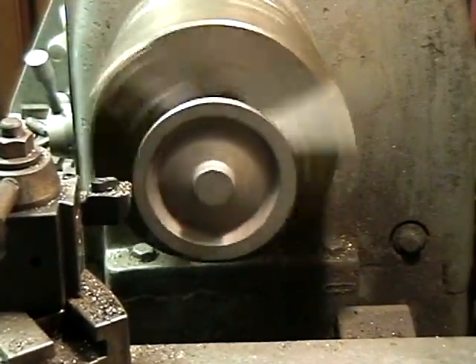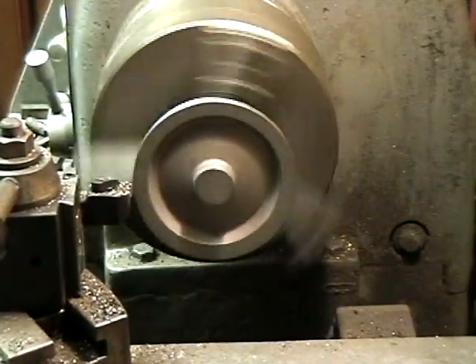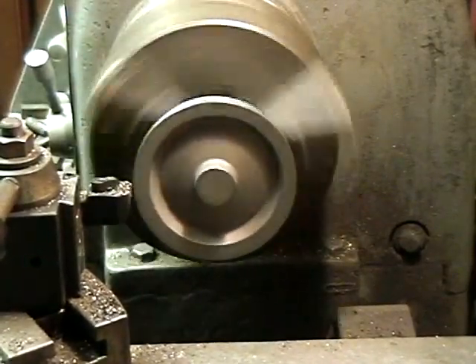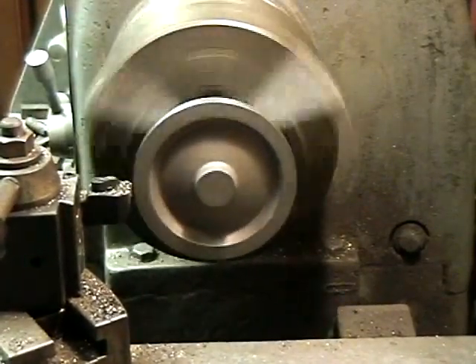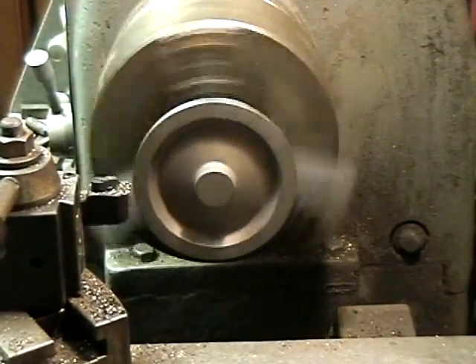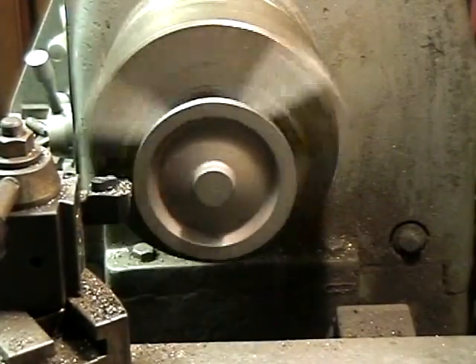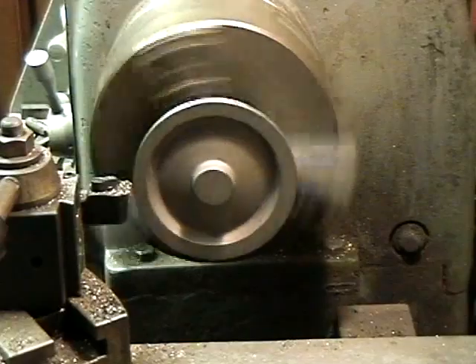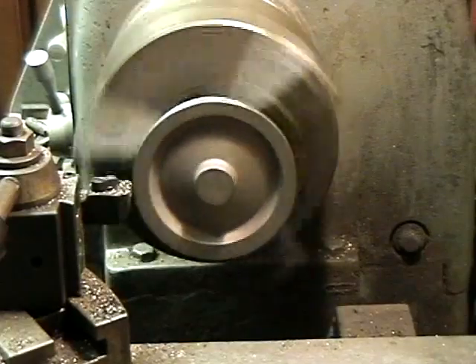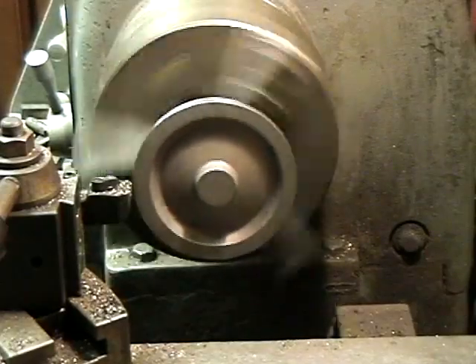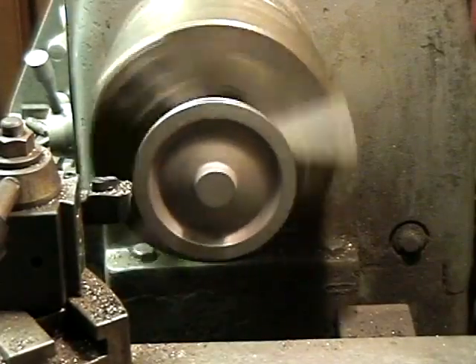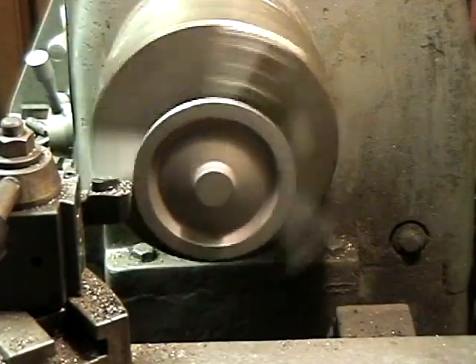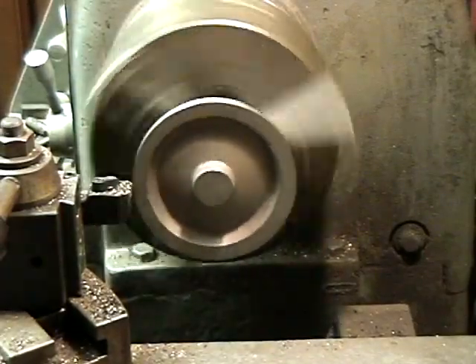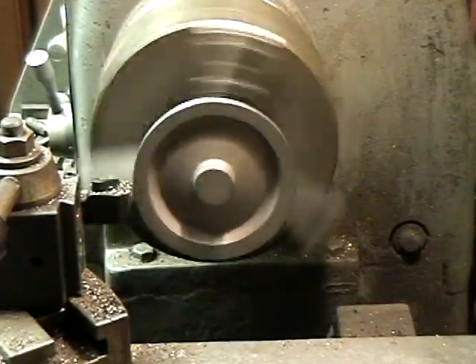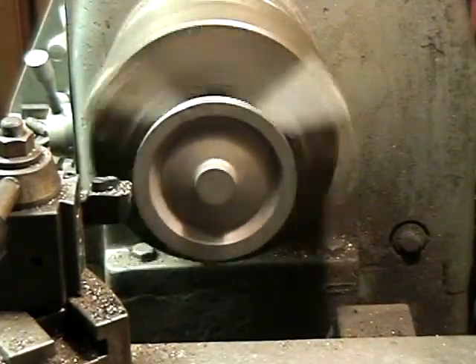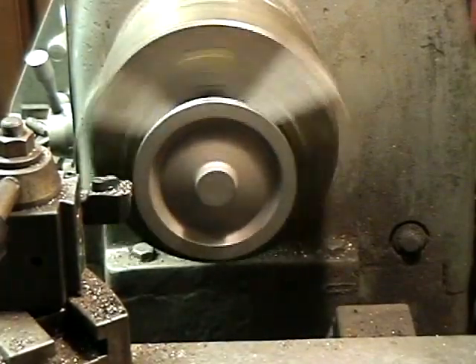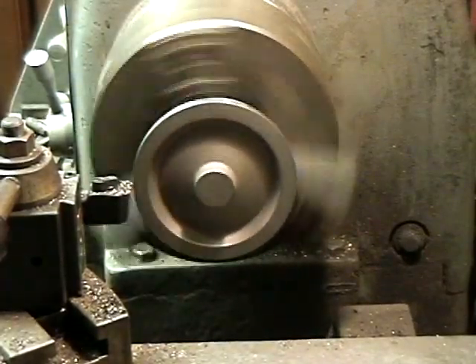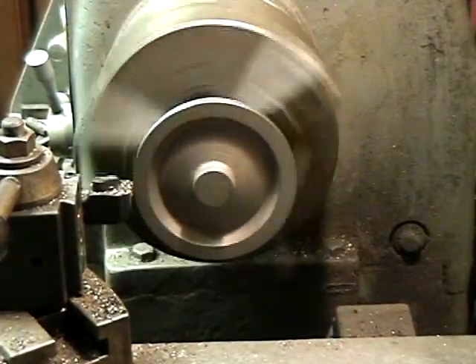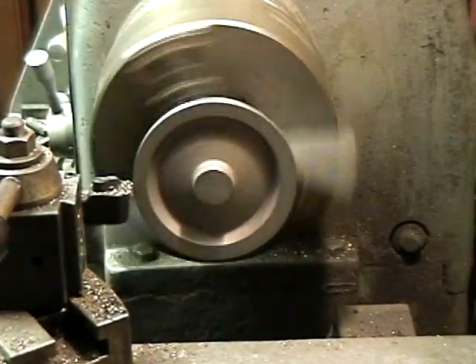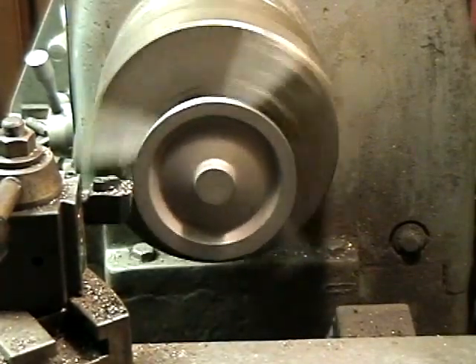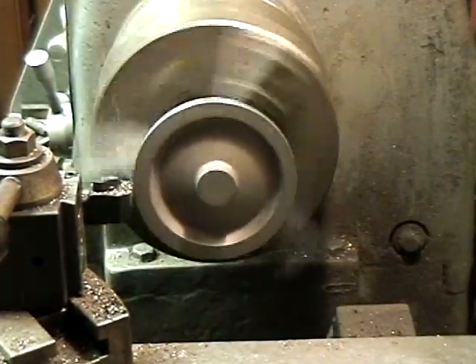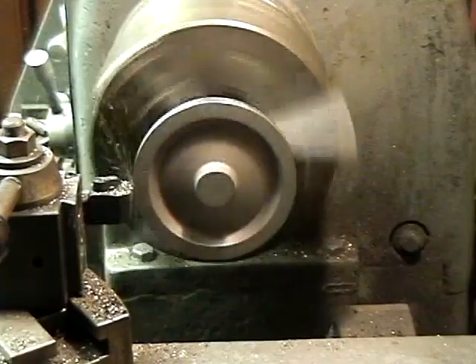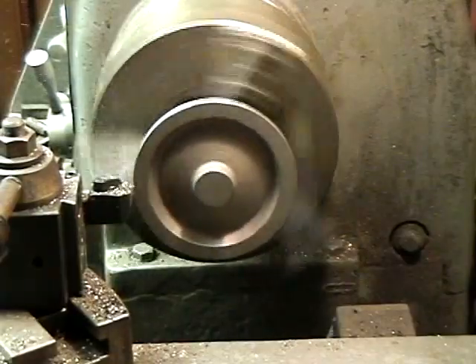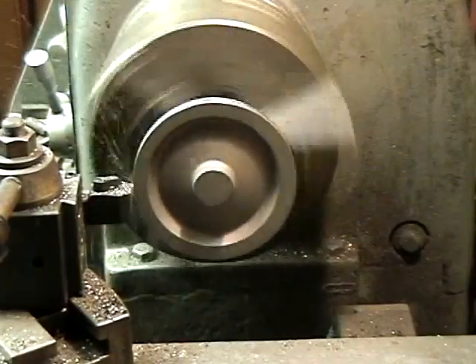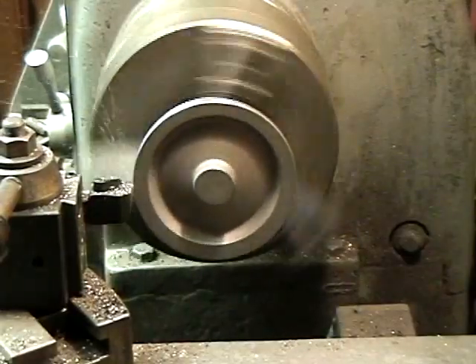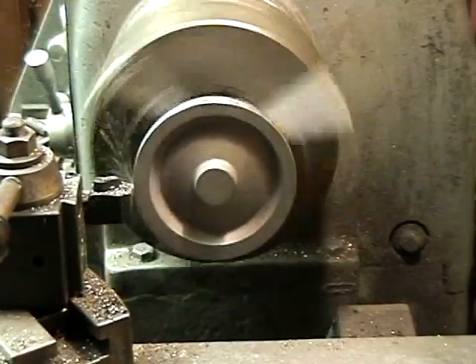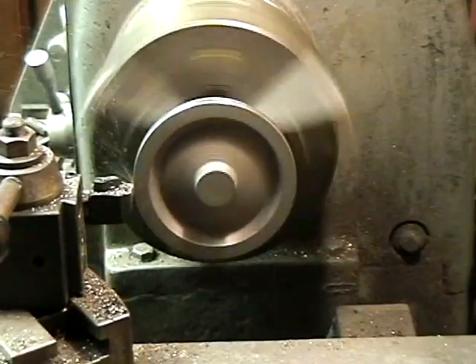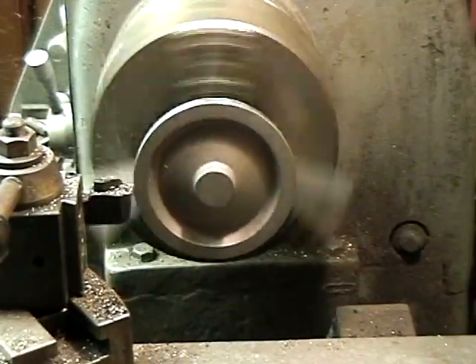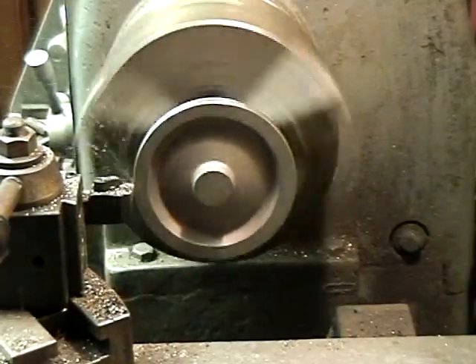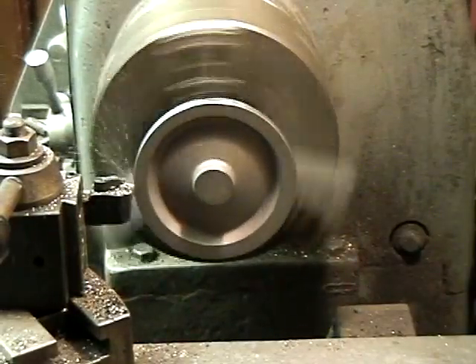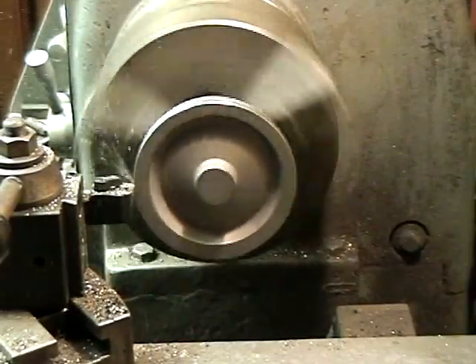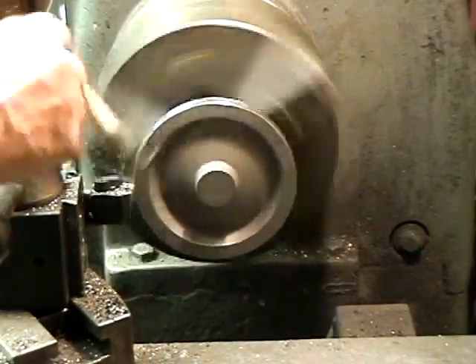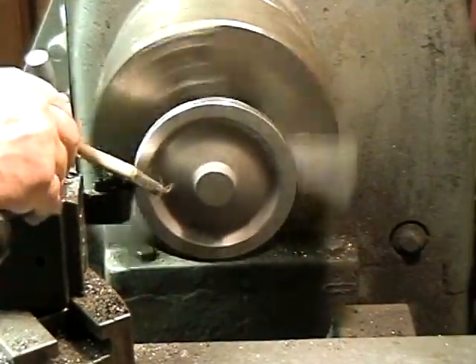Now we're going to go to zero on the face, on the X, locking the carriage. Feed it in by hand first — it'll take a full cut. We're going to feed it right in.